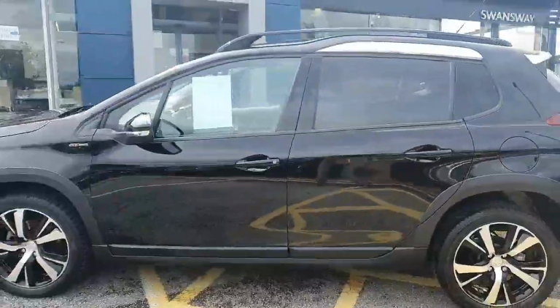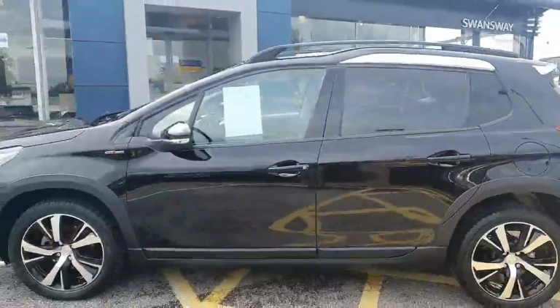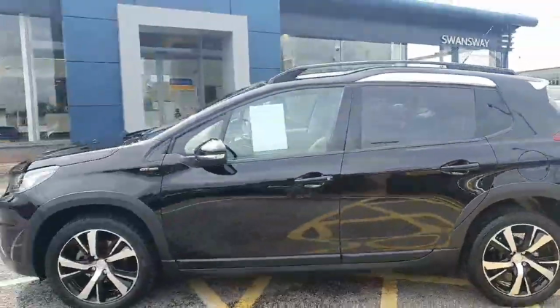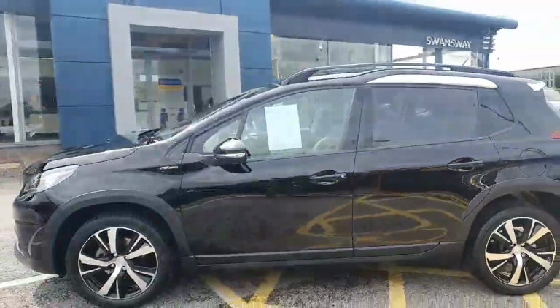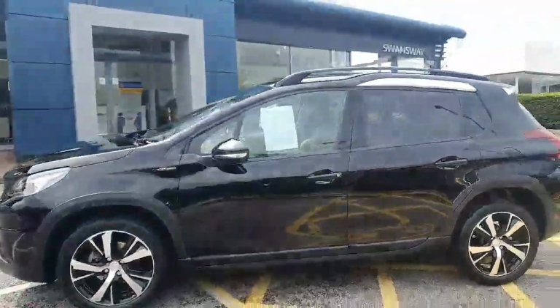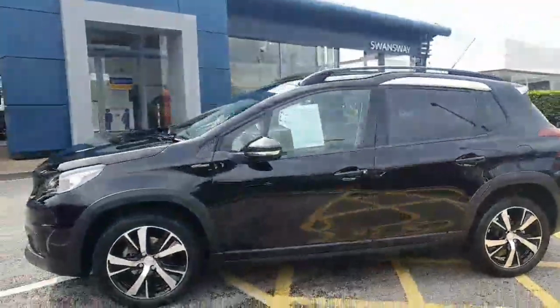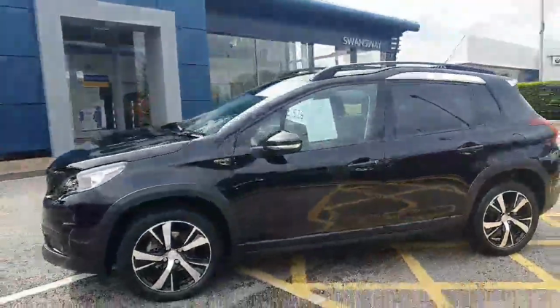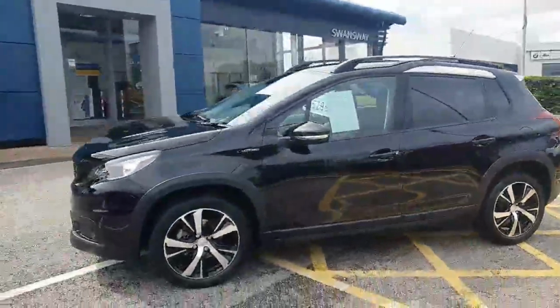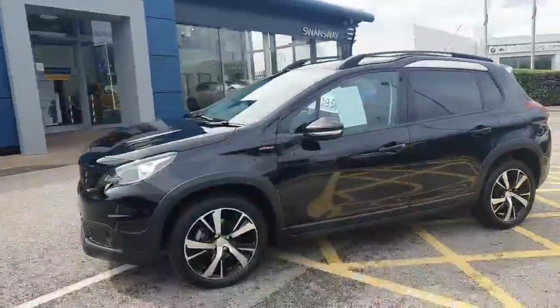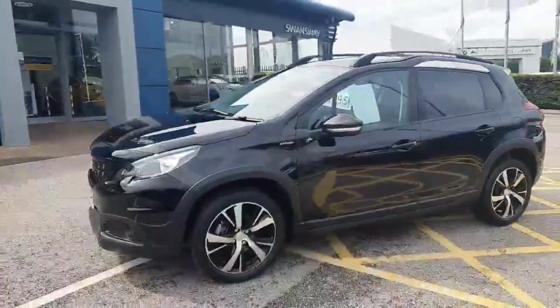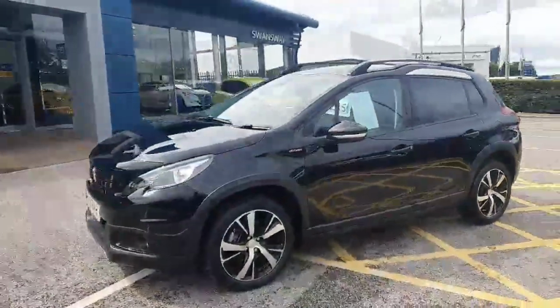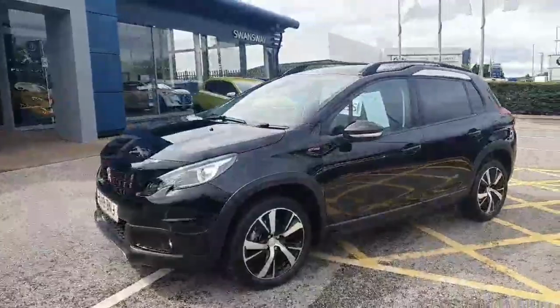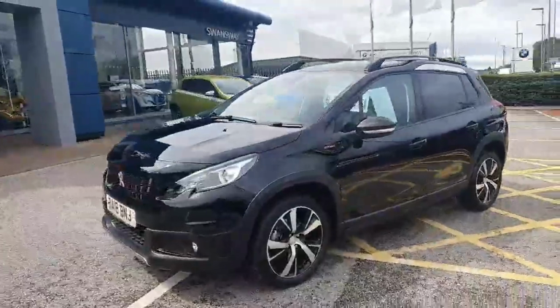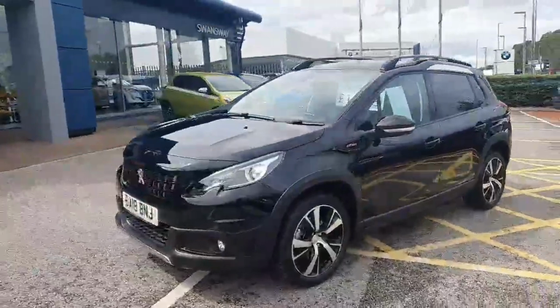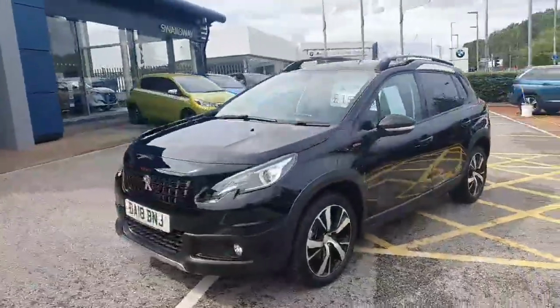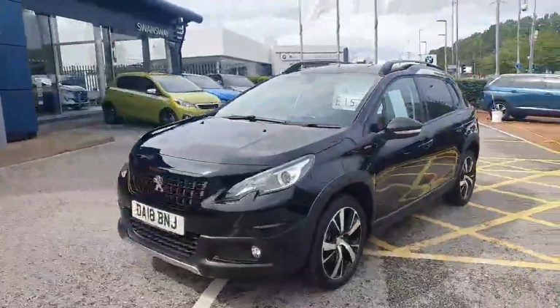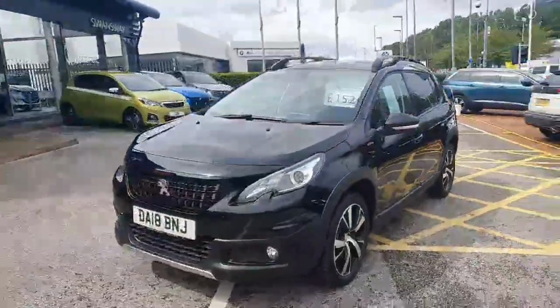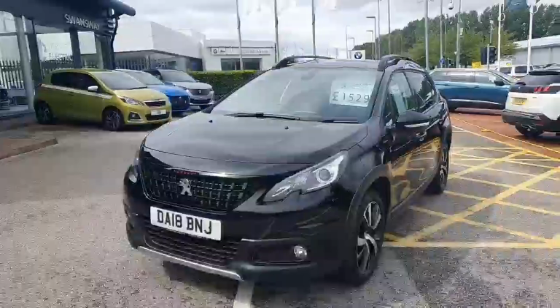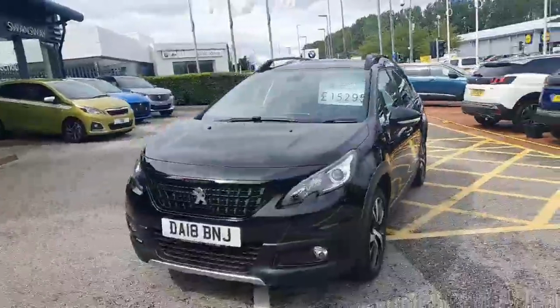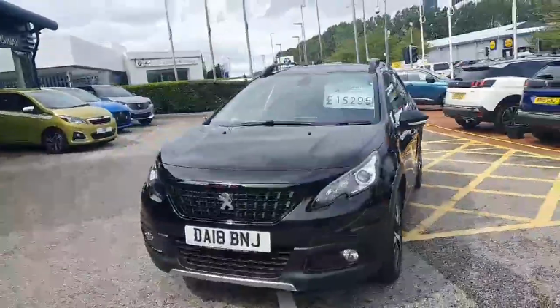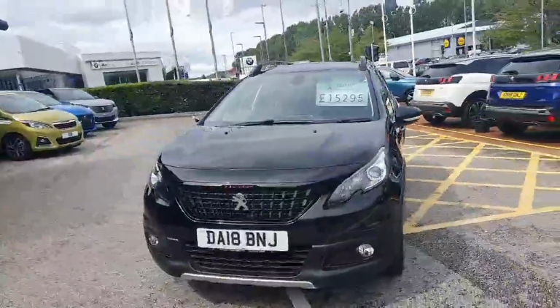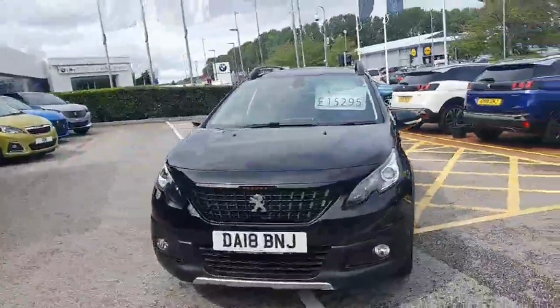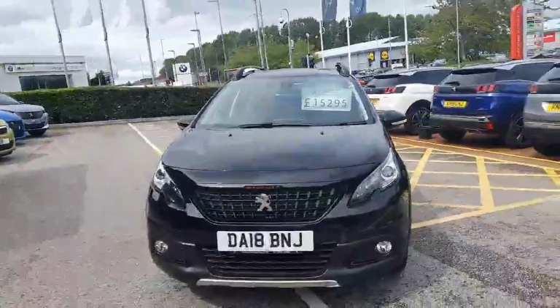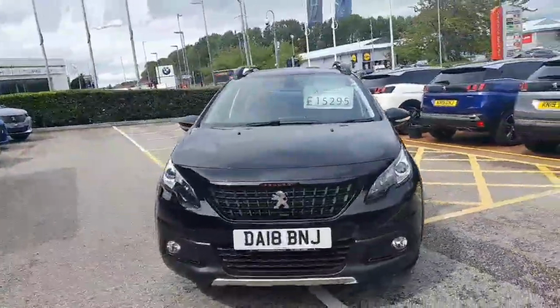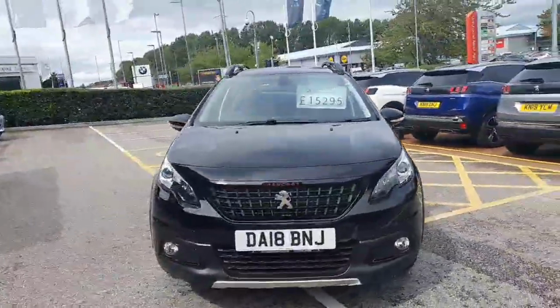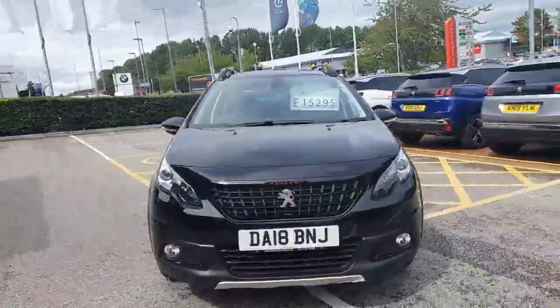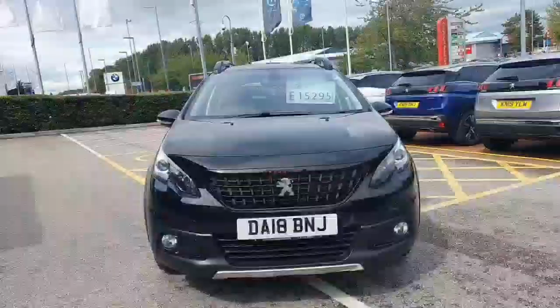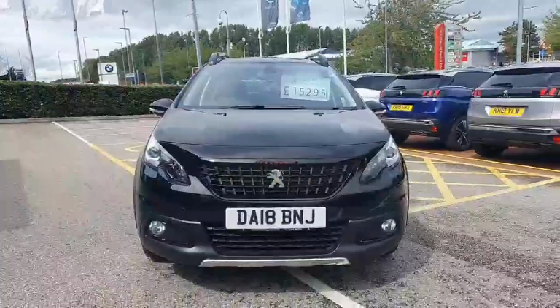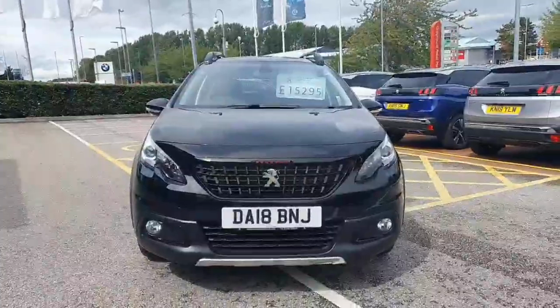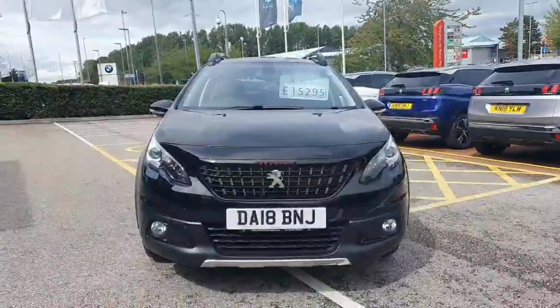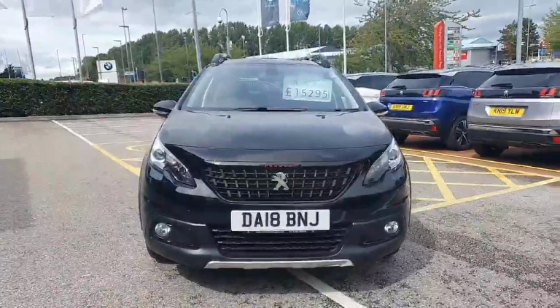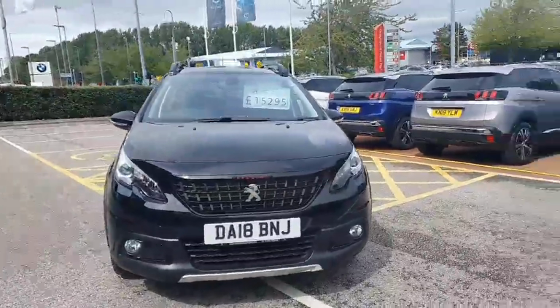It comes with DAB, Bluetooth connectivity, and an inbuilt integrated satellite navigation system. It also comes with LED daytime running lights.